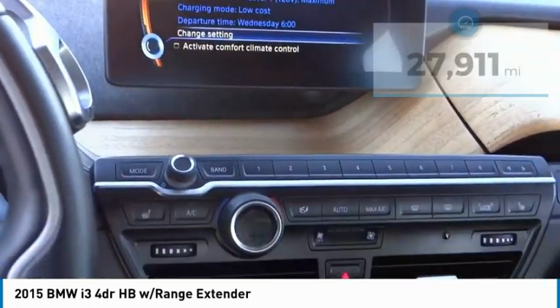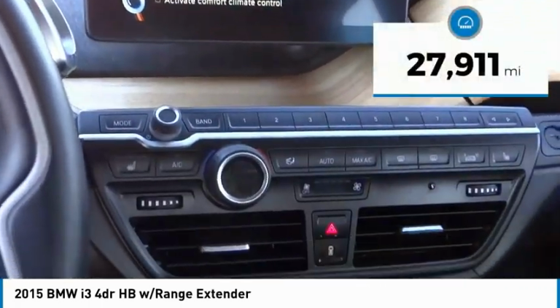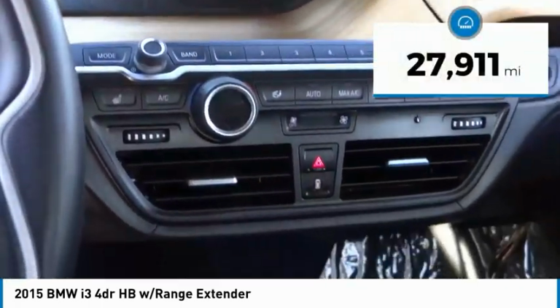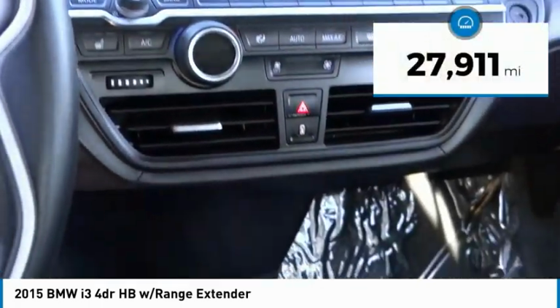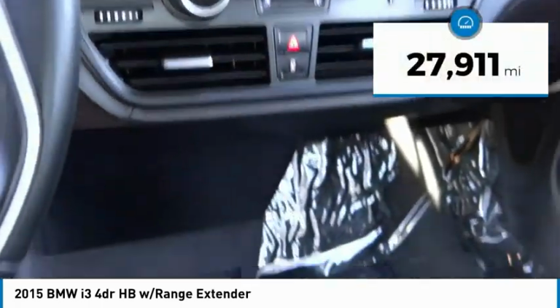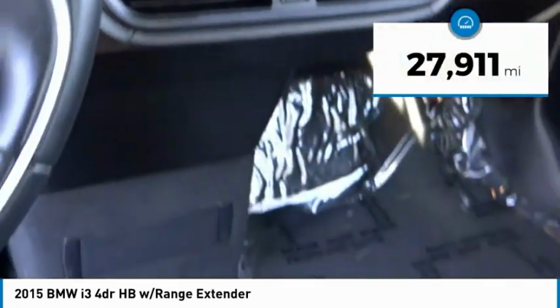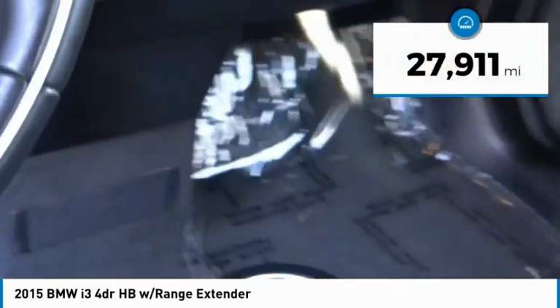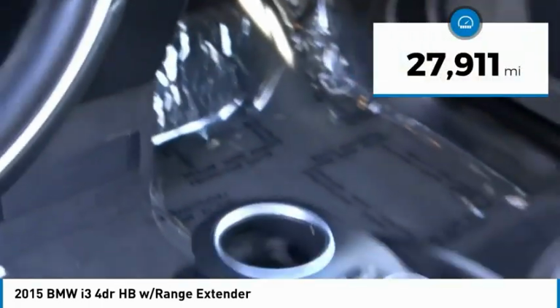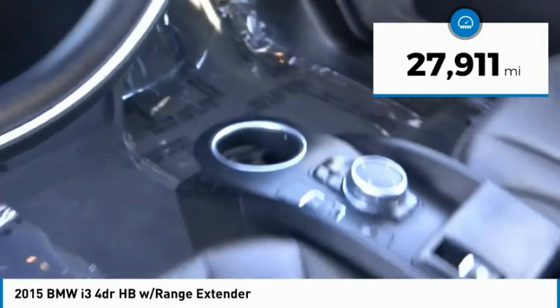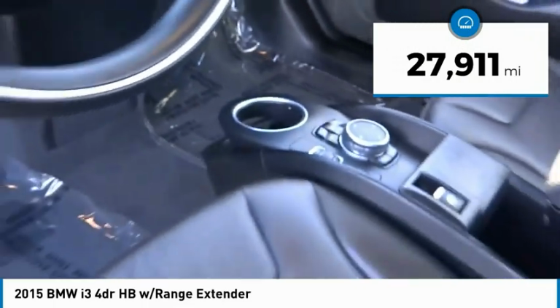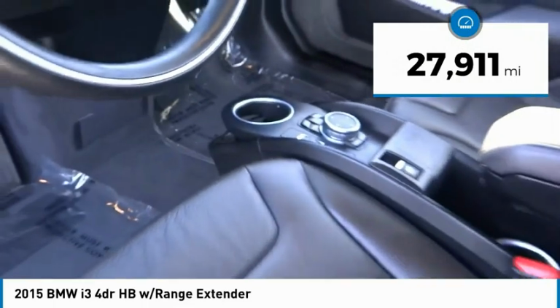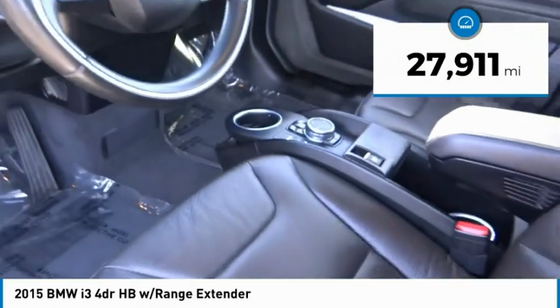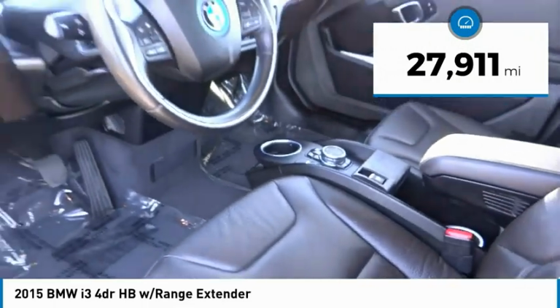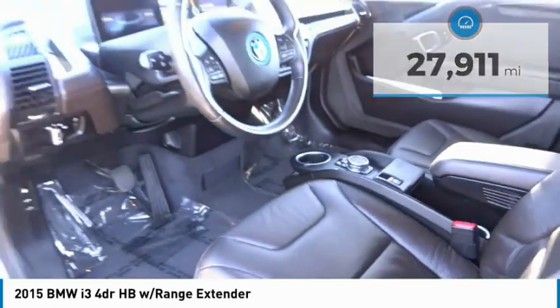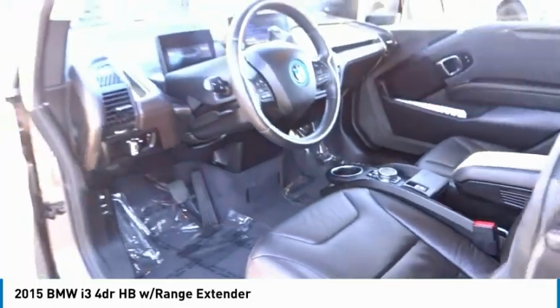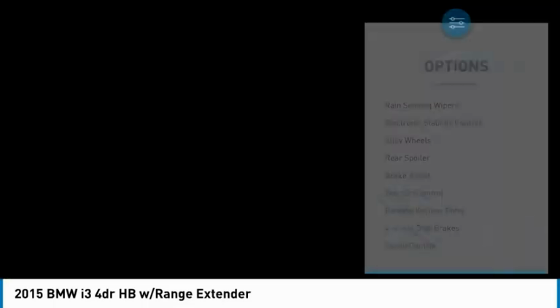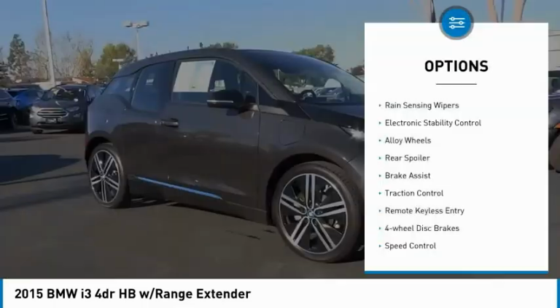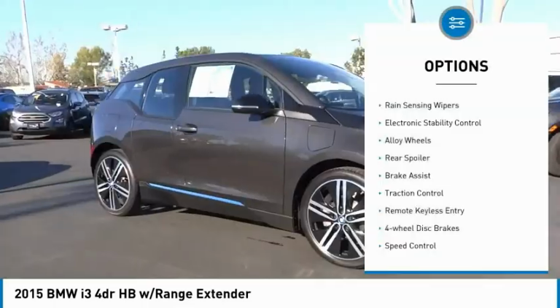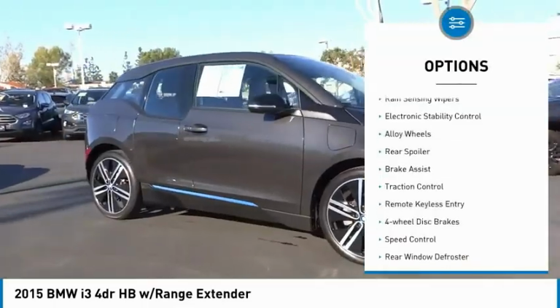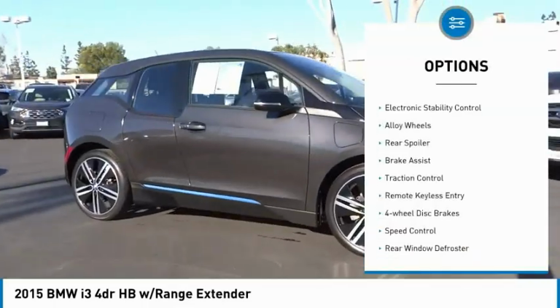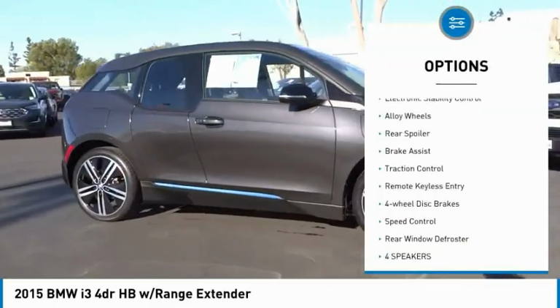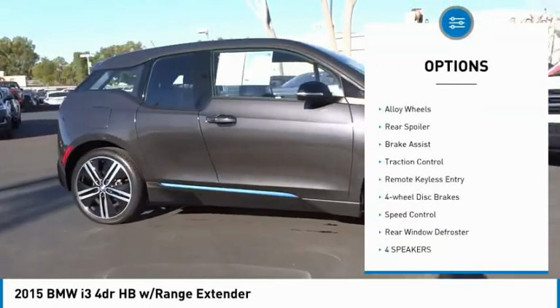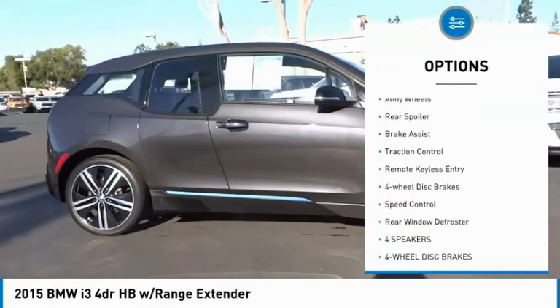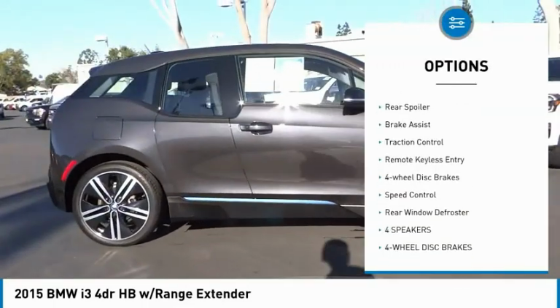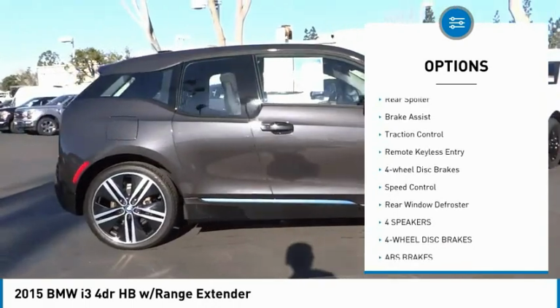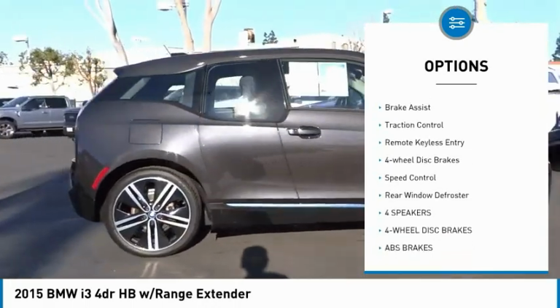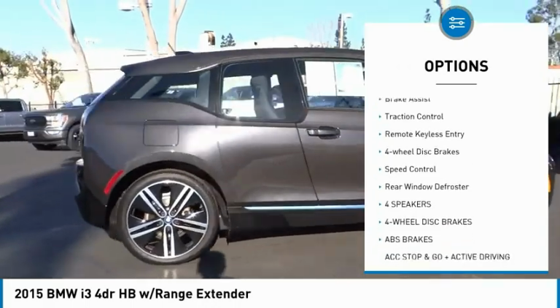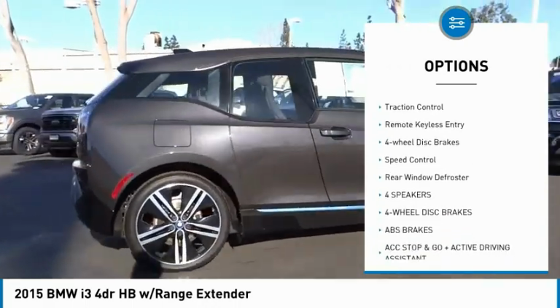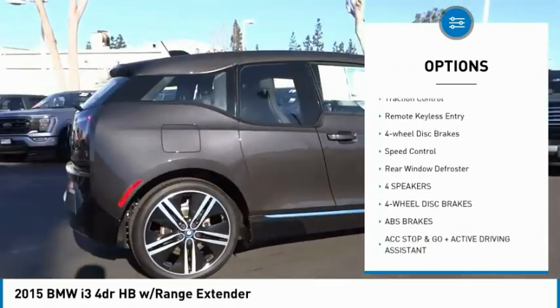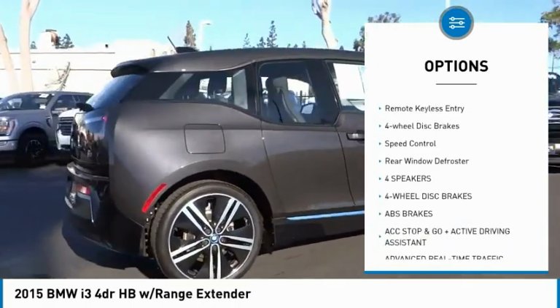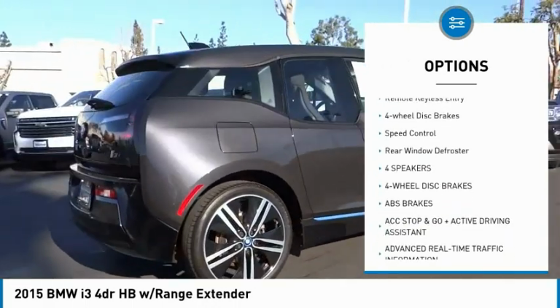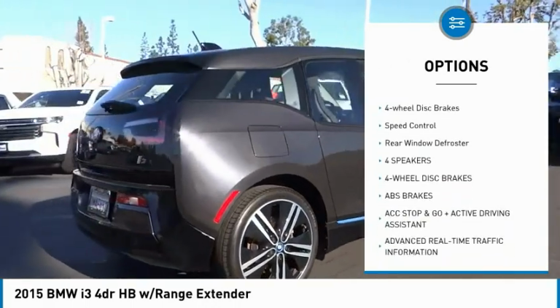This vehicle has less than 30,000 miles. Here are some of this vehicle's great options: rain-sensing wipers, electronic stability control, alloy wheels, rear spoiler.